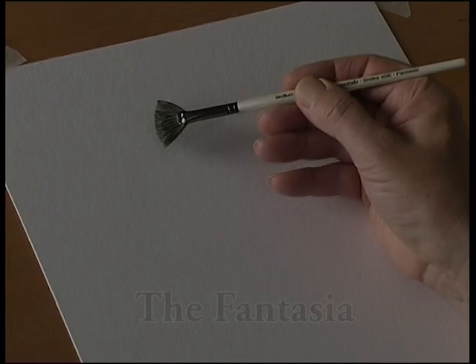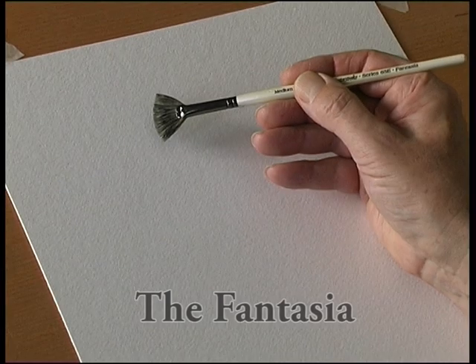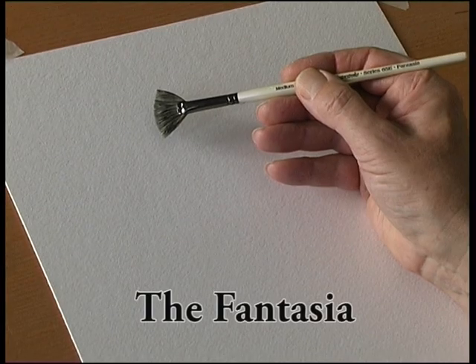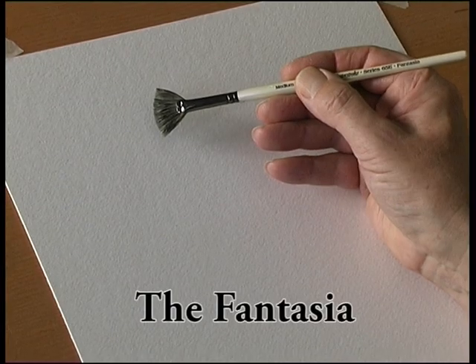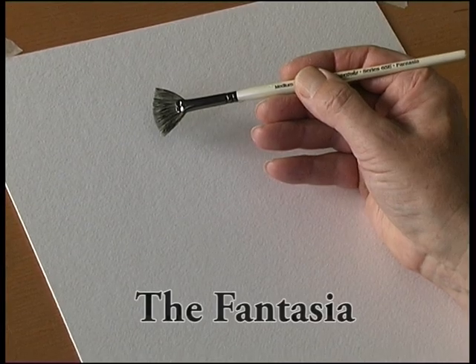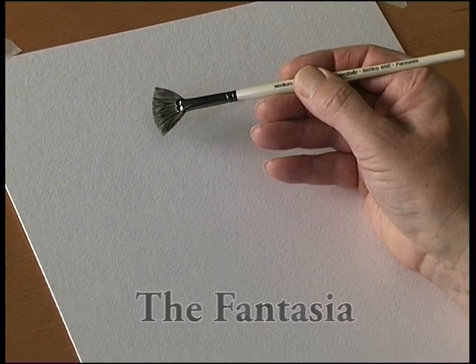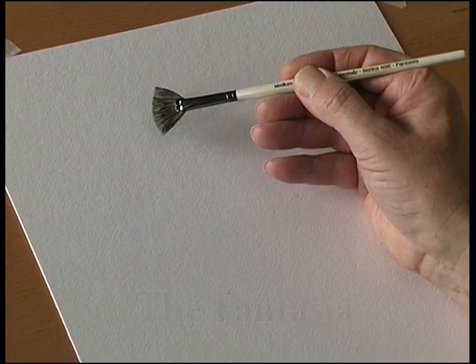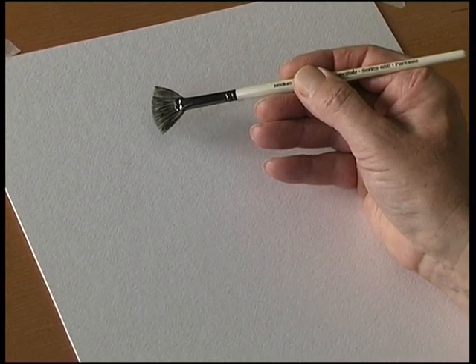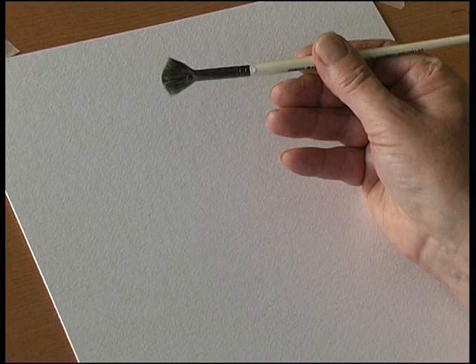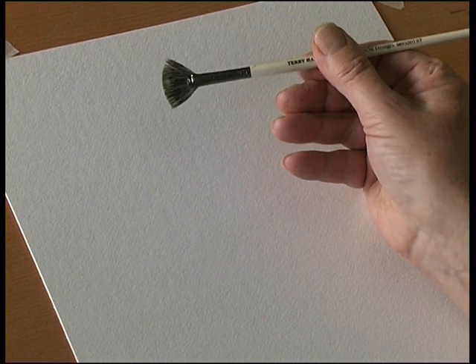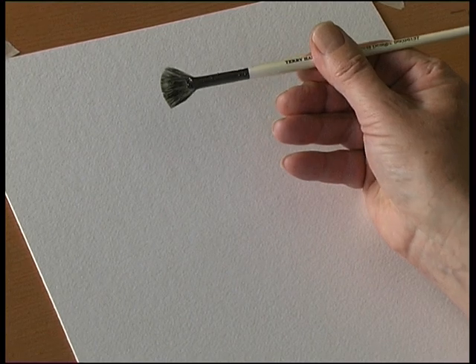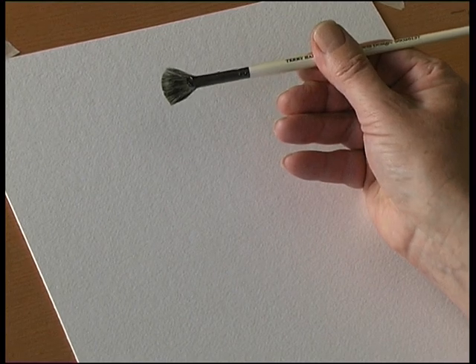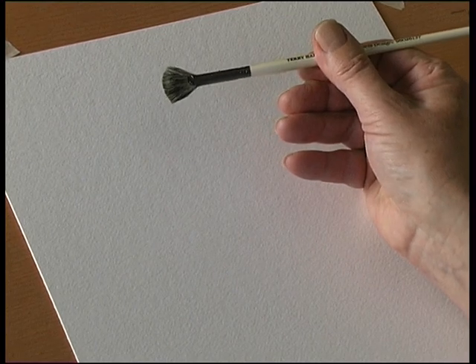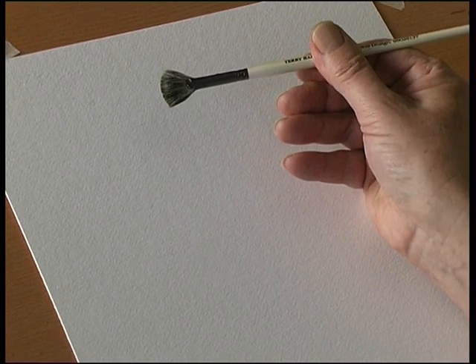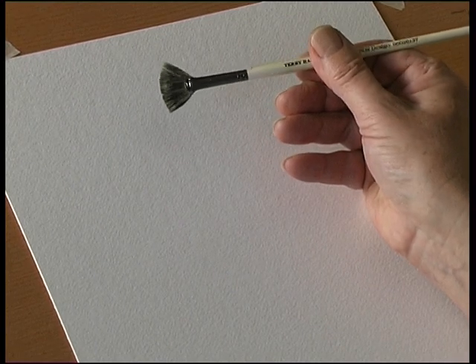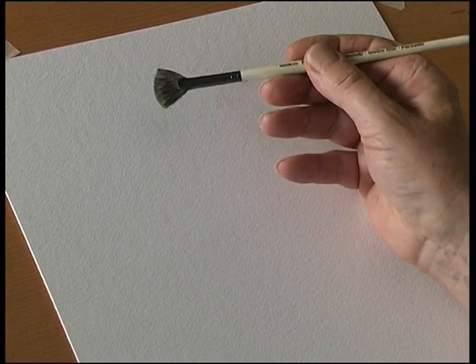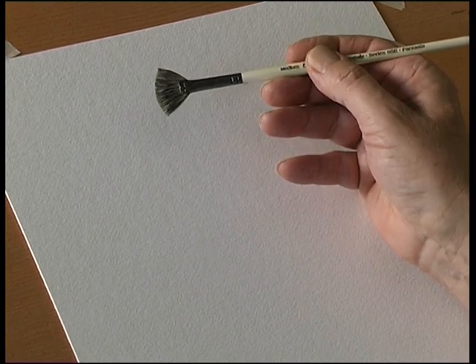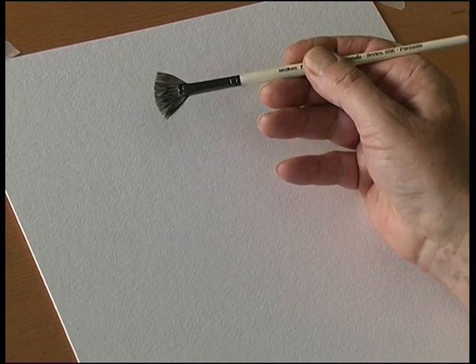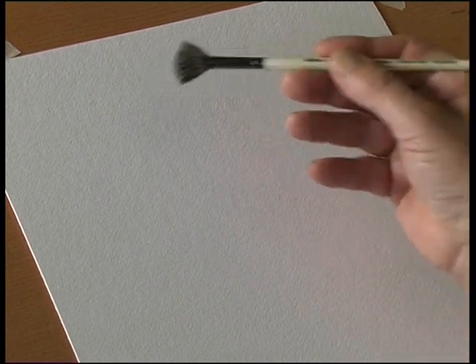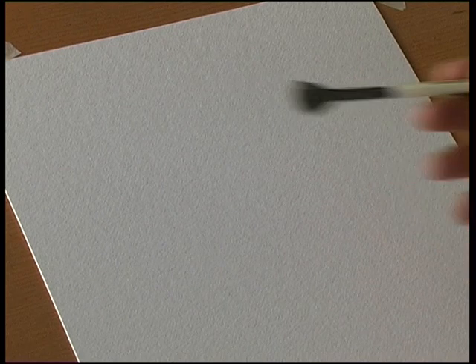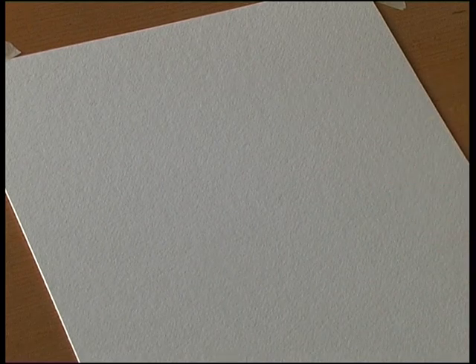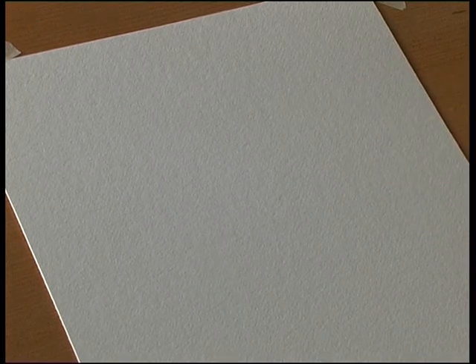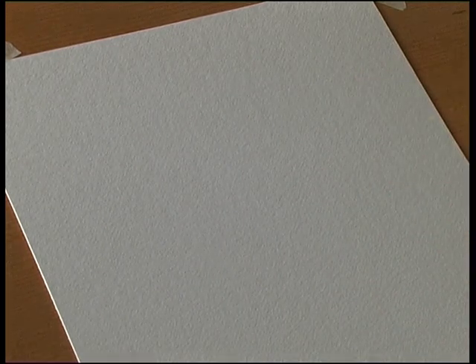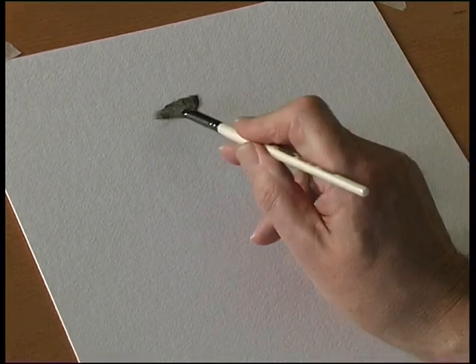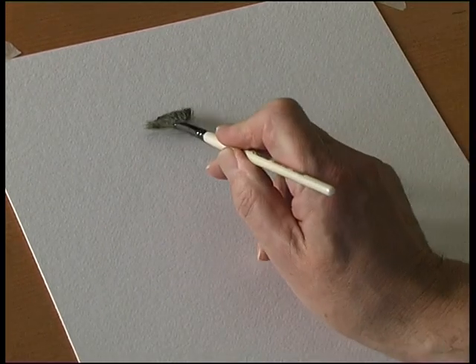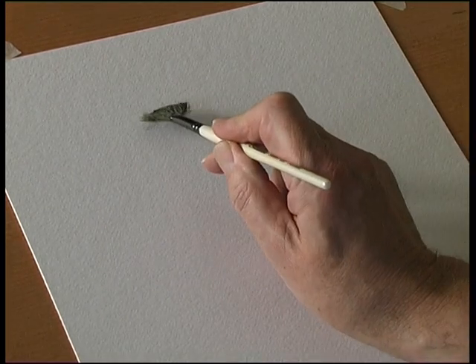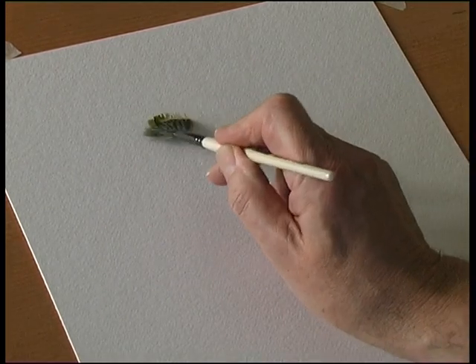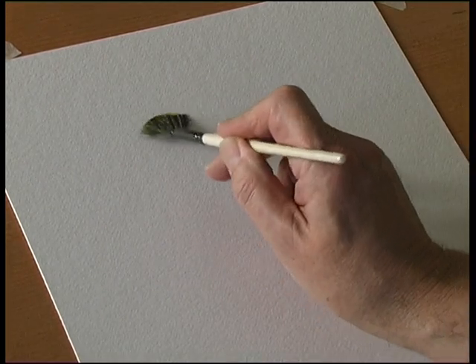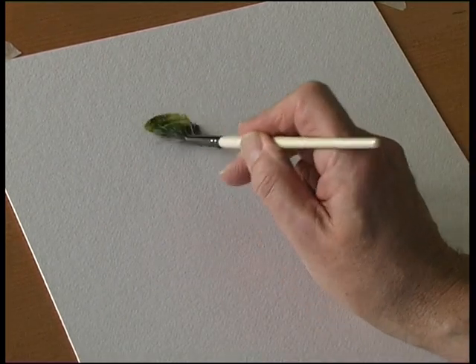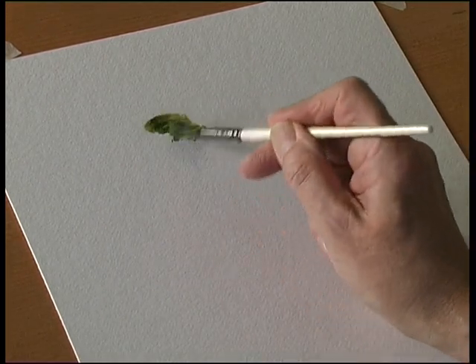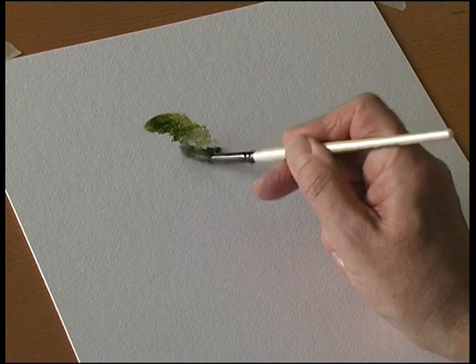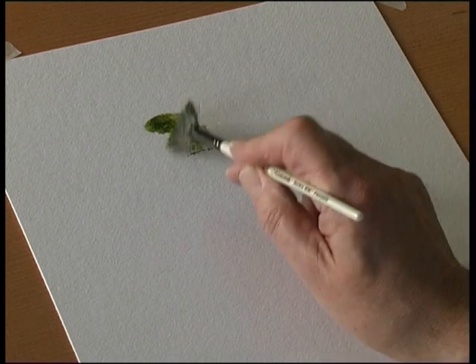This is a fan-shaped brush called the Fantasia. It's a blend of natural hairs. It's very very soft, holds a lot of paint, and it's ideal for painting things like trees.